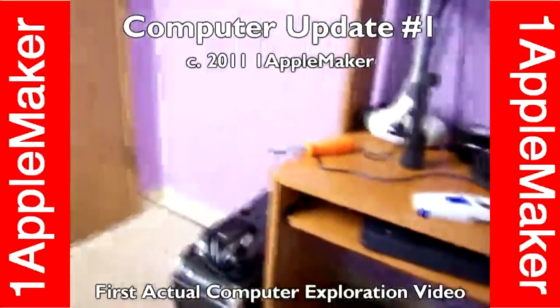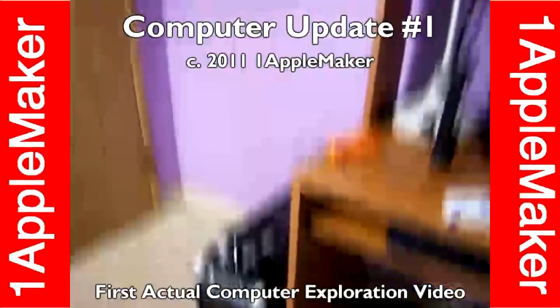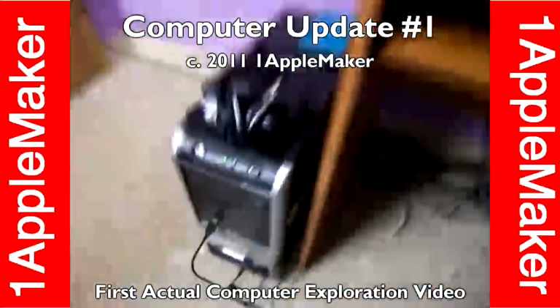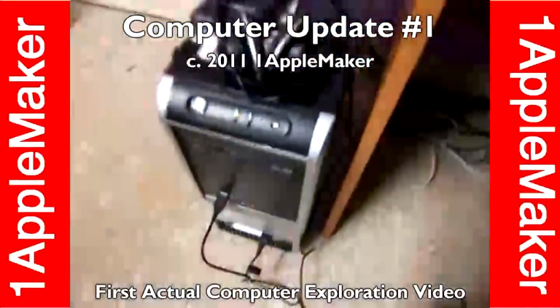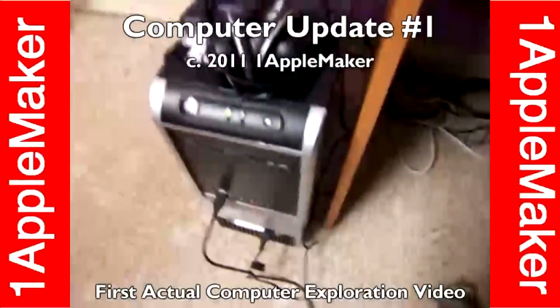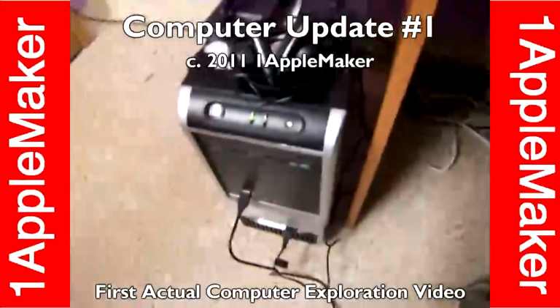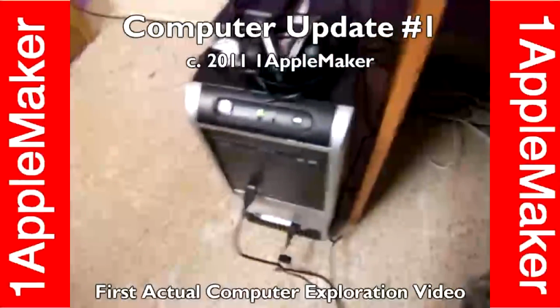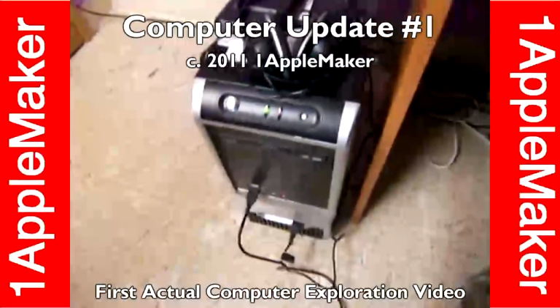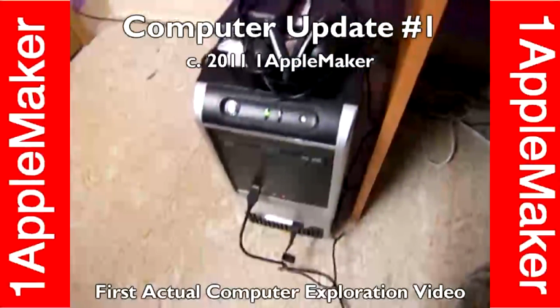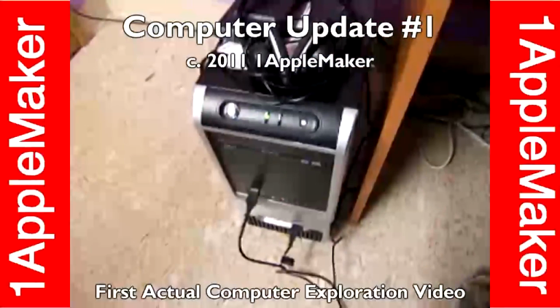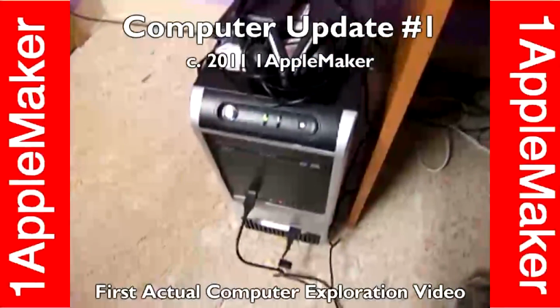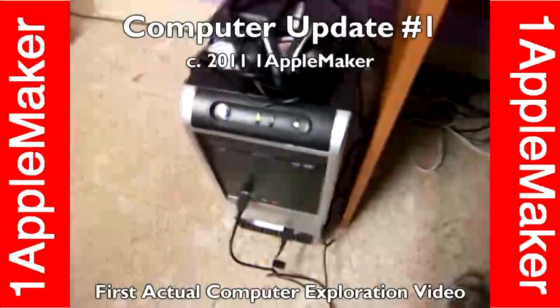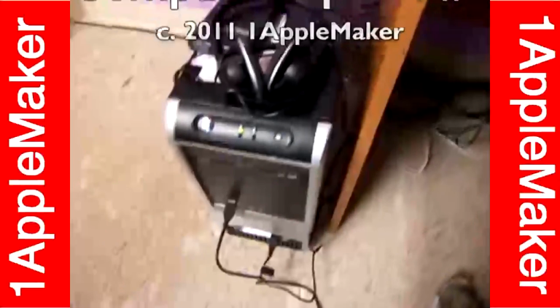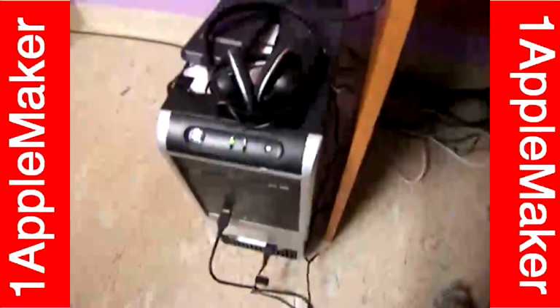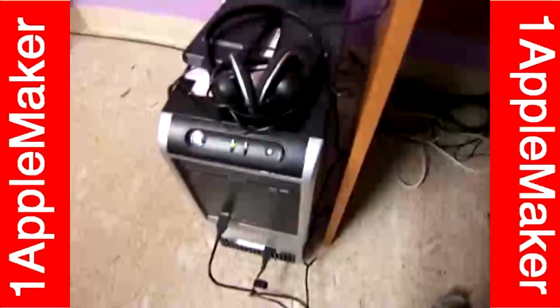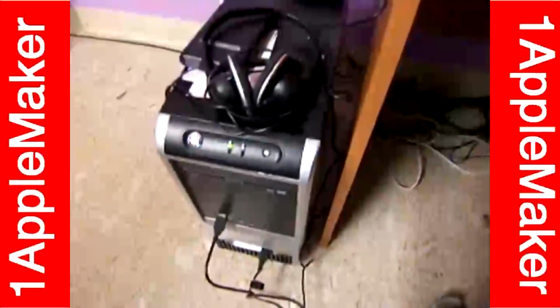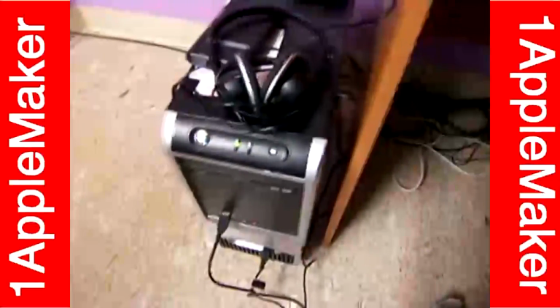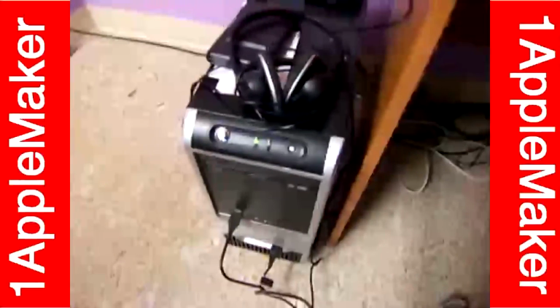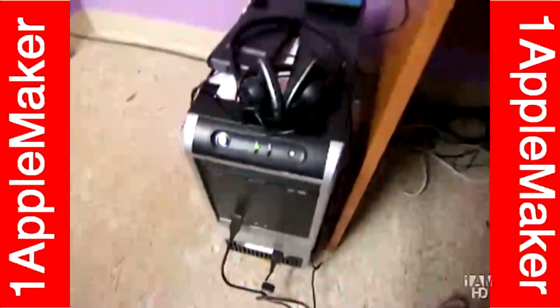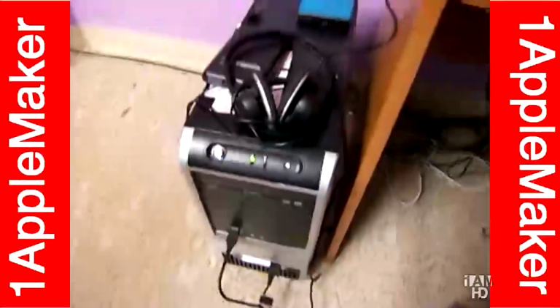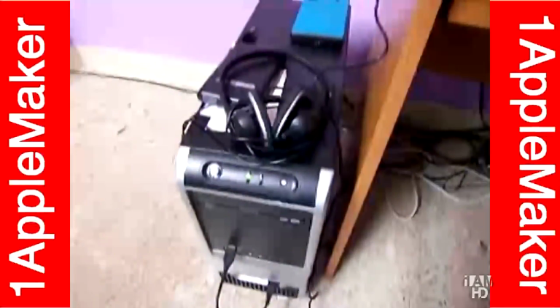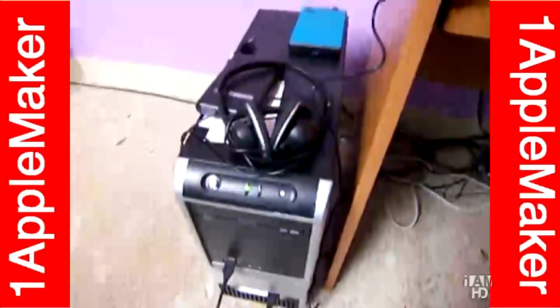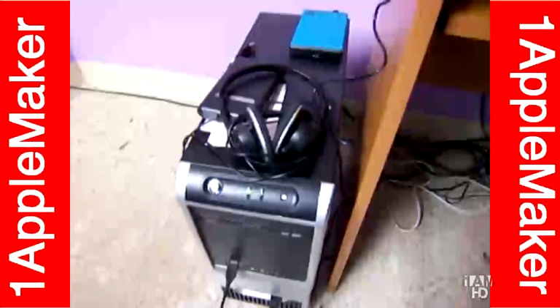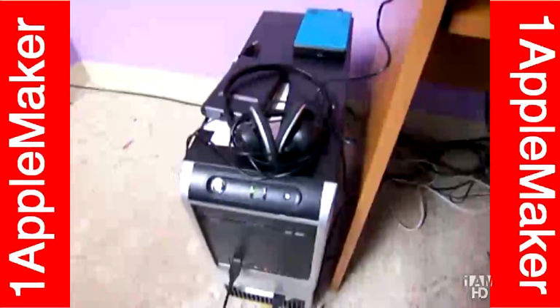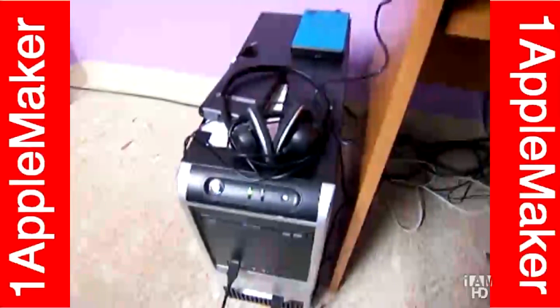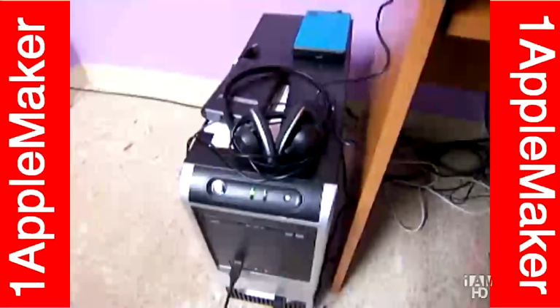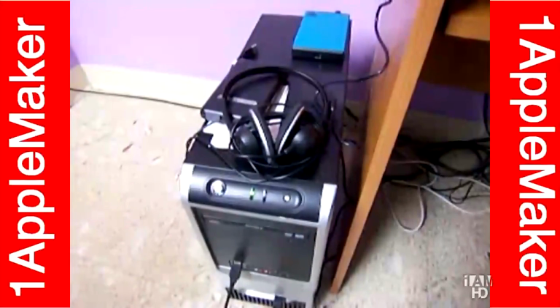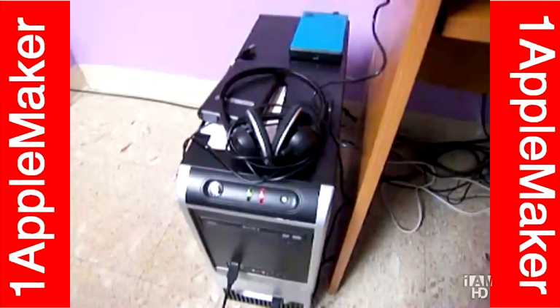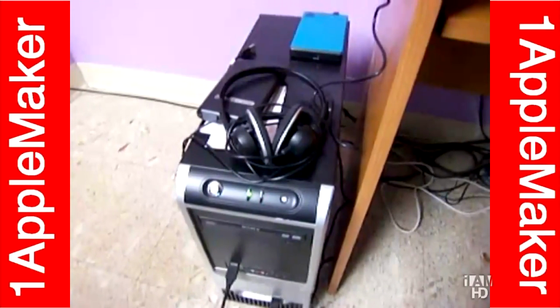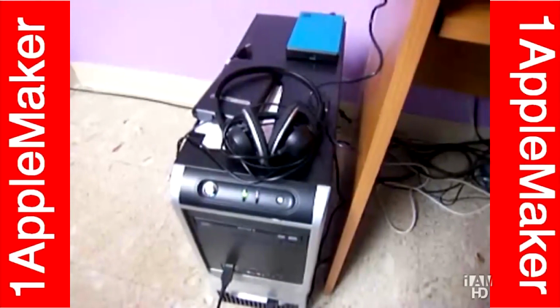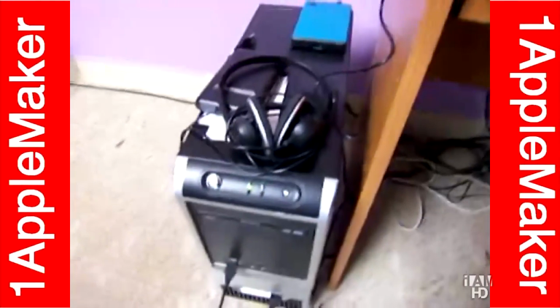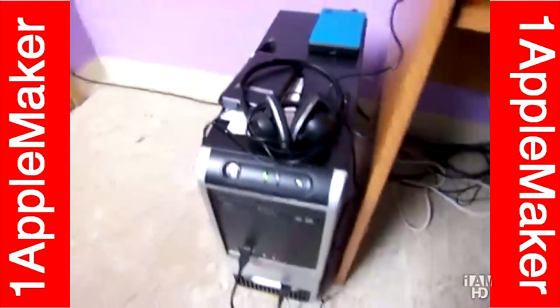So first, this is my main computer, which has the Intel Core 2 Duo E7500 processor. I use it for my homework, my YouTube videos, and everything you can imagine.